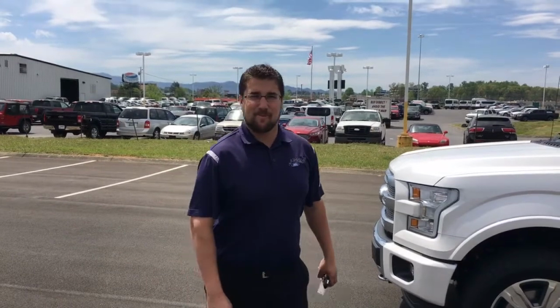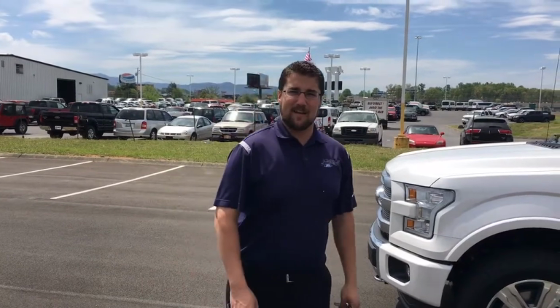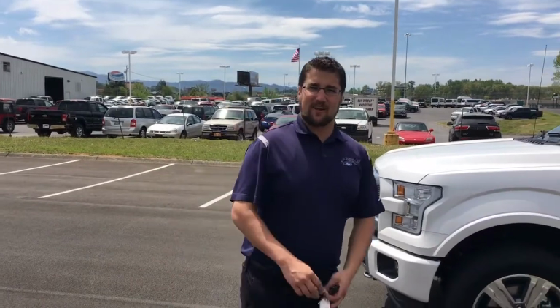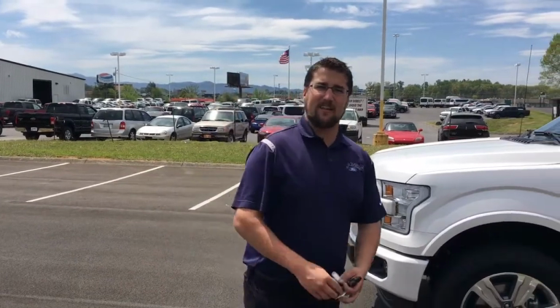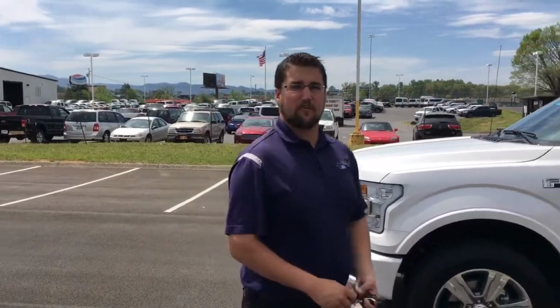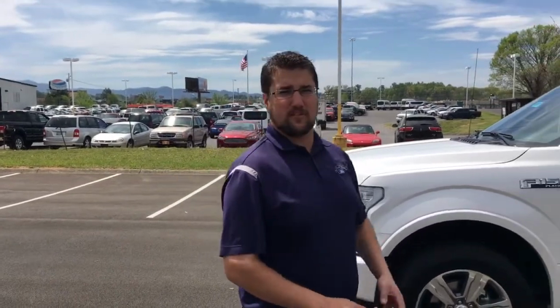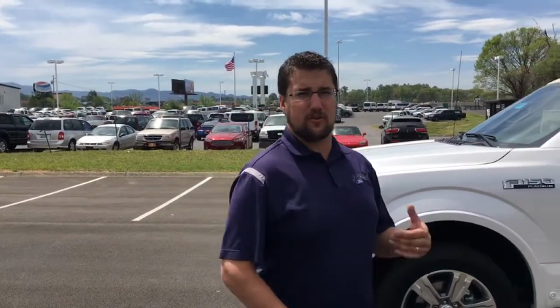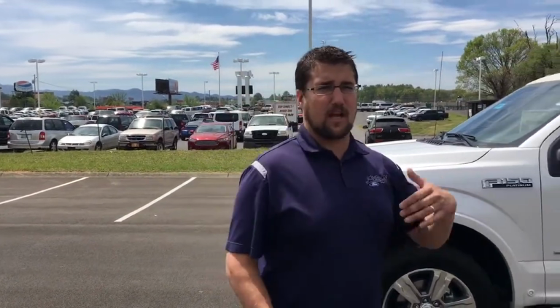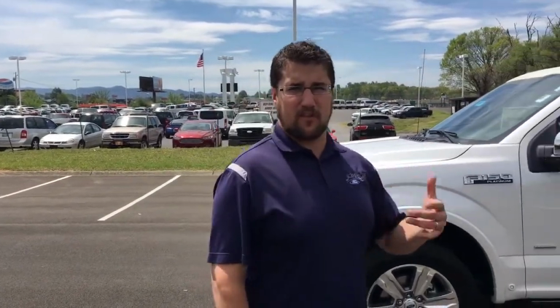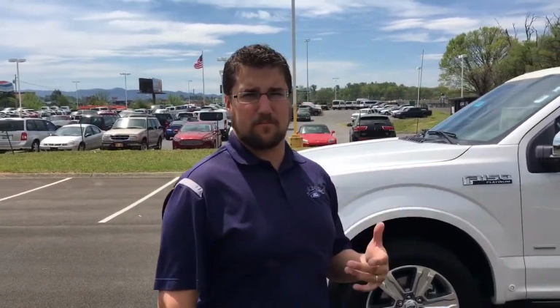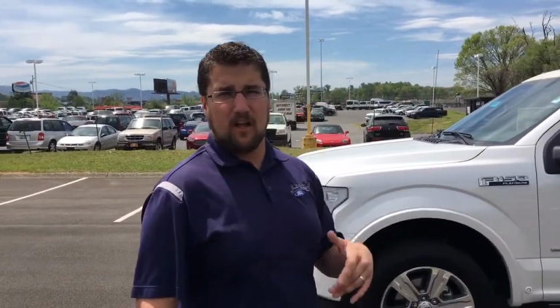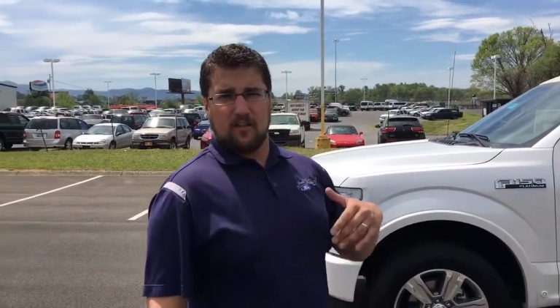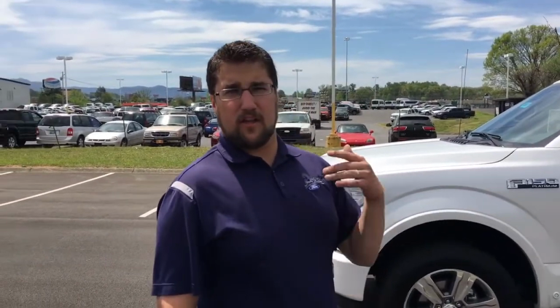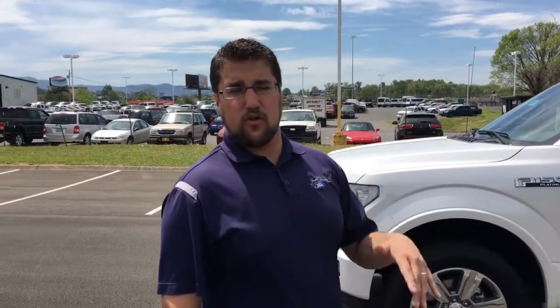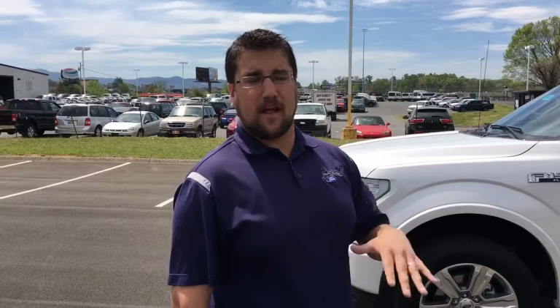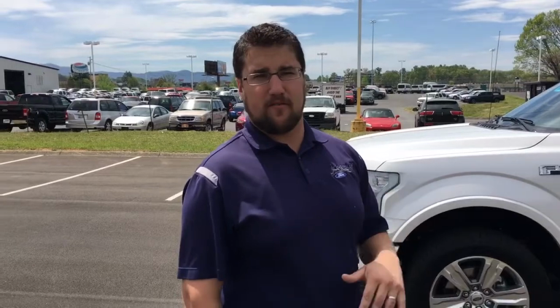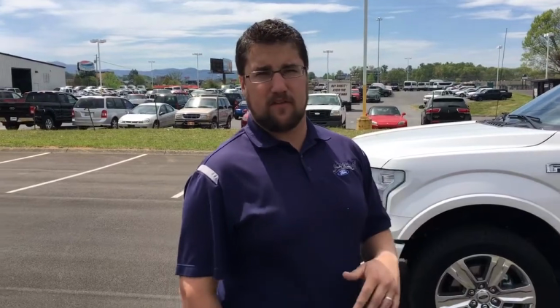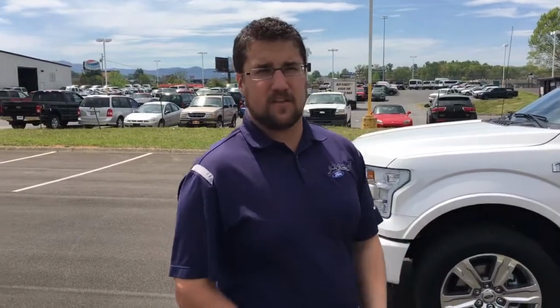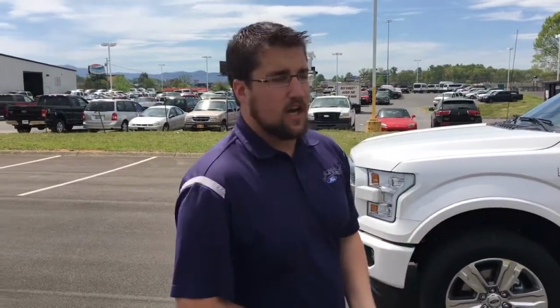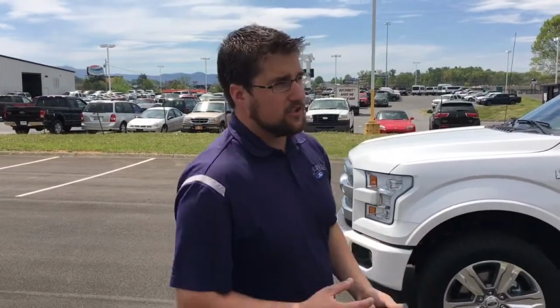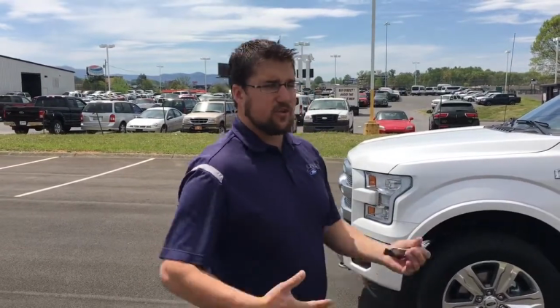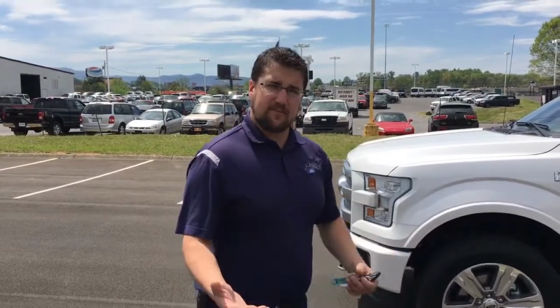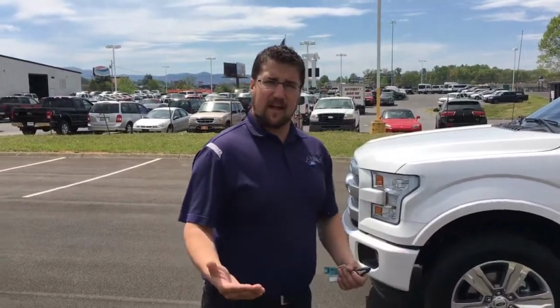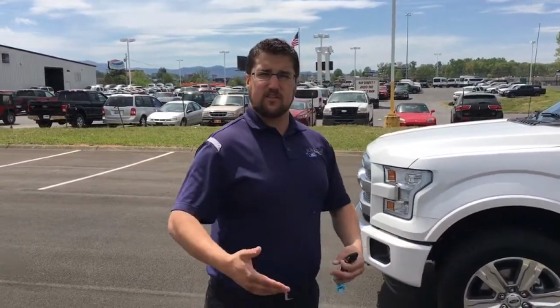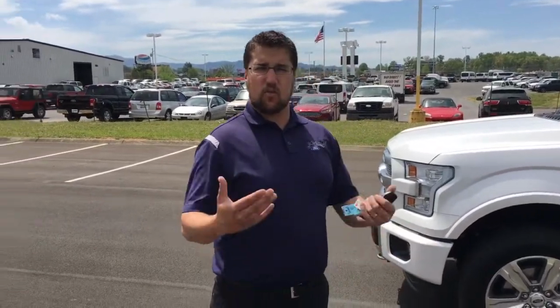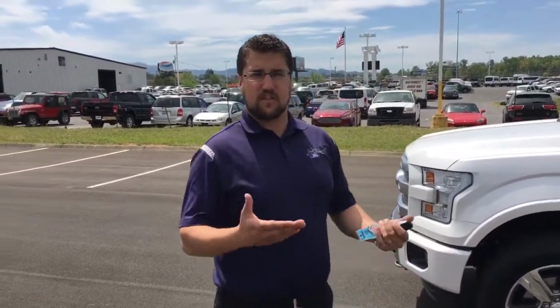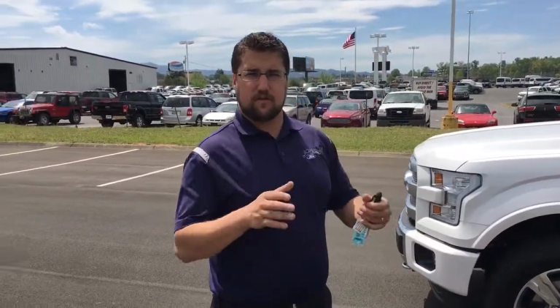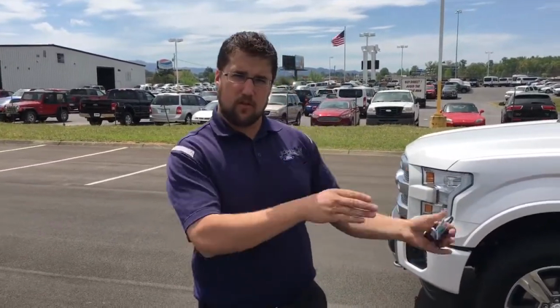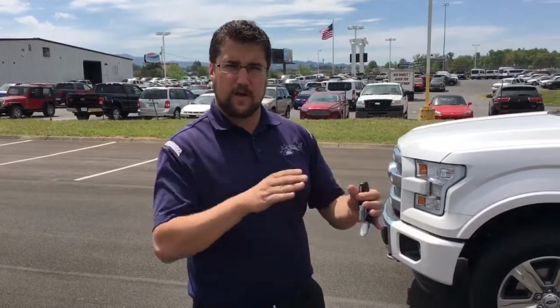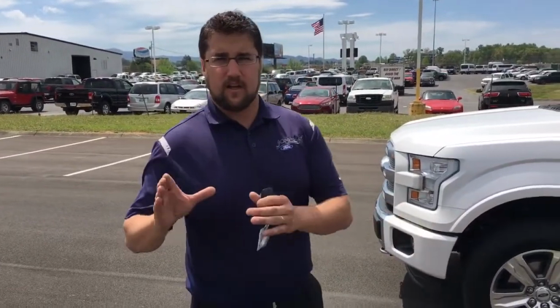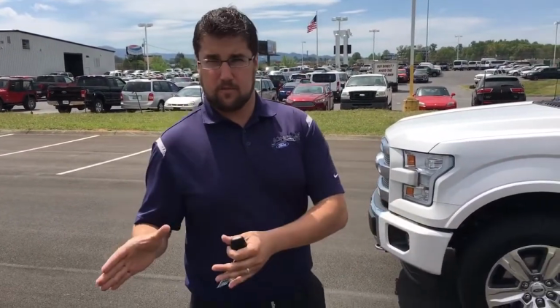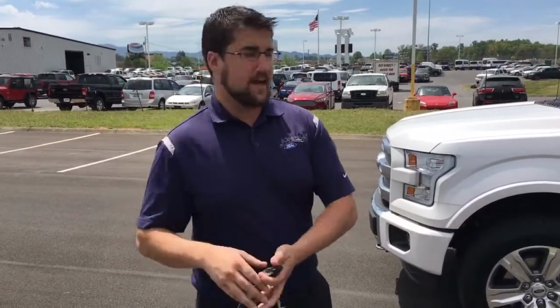Hi Pete, my name is Craig Layfield and I'm going to be showing you a couple of things about the new Platinum F-150, just so you have some ideas of what's different from the Lariat to the Platinum.